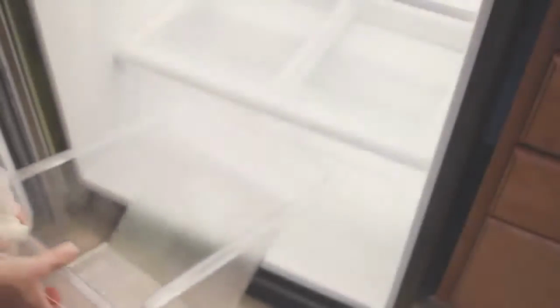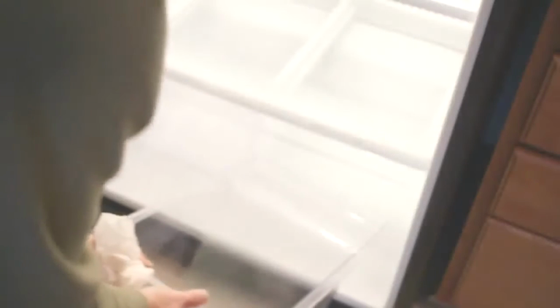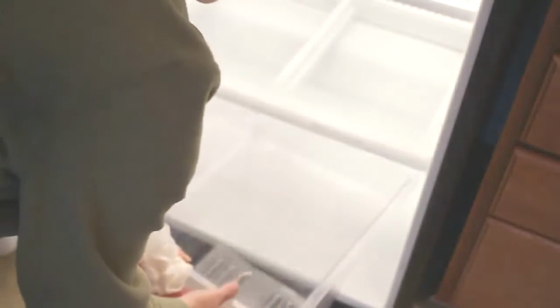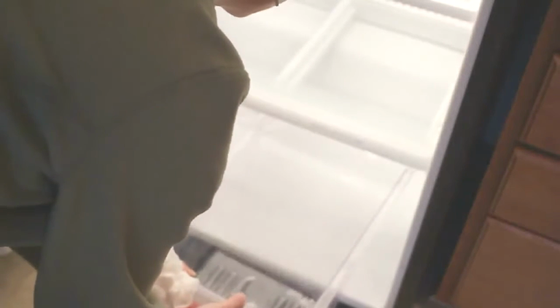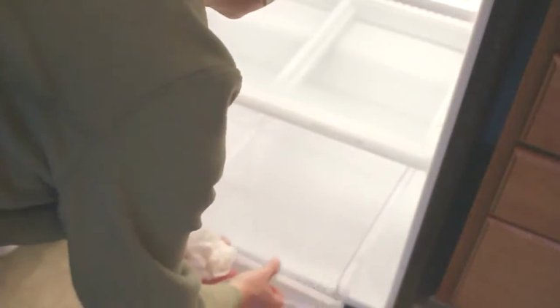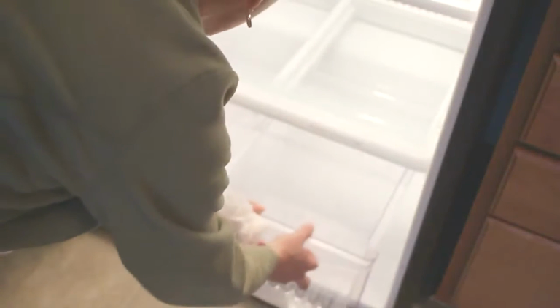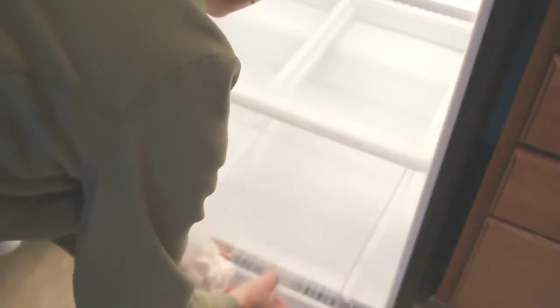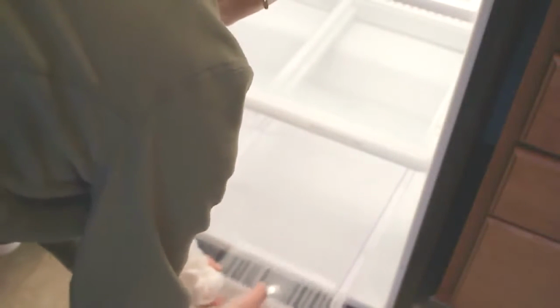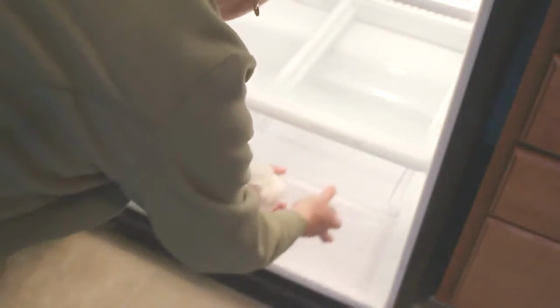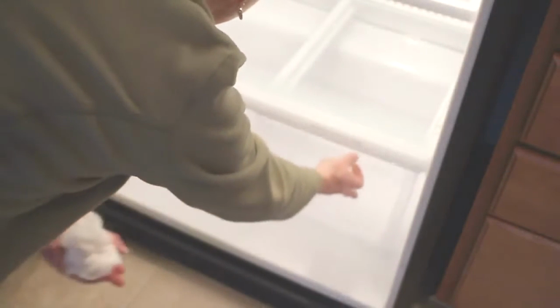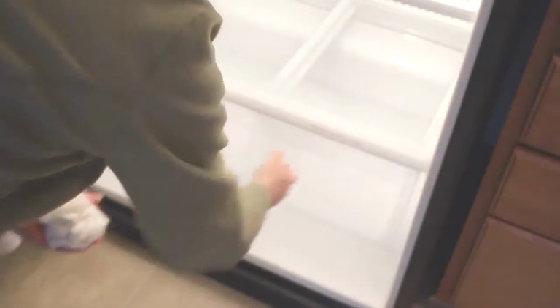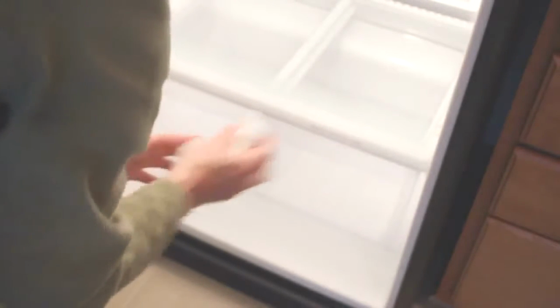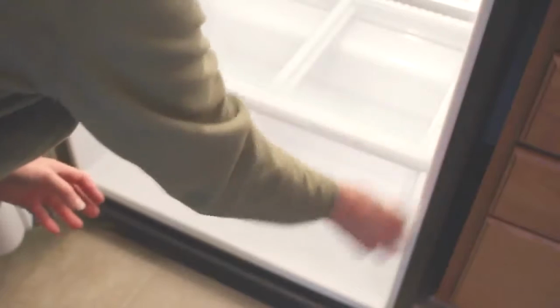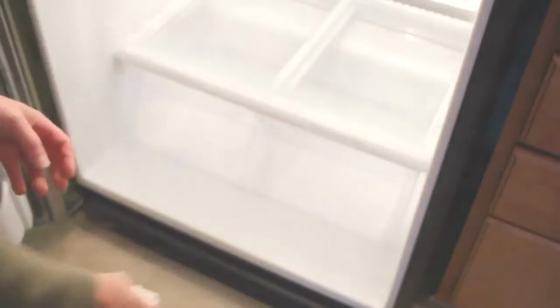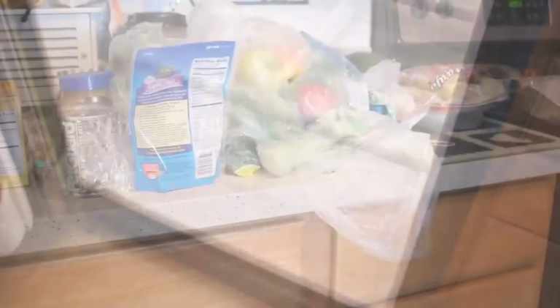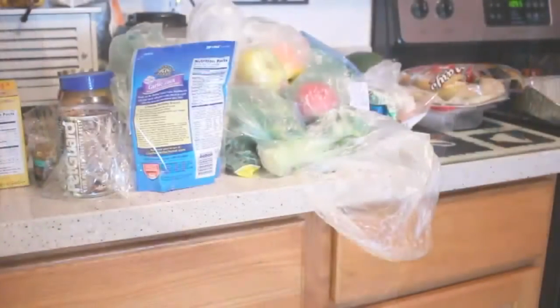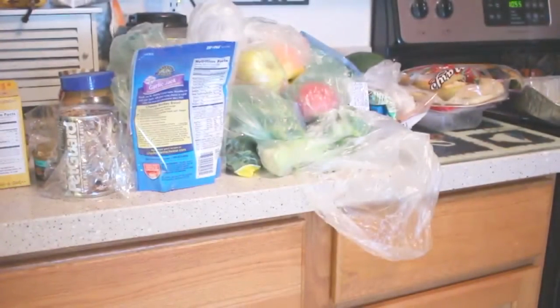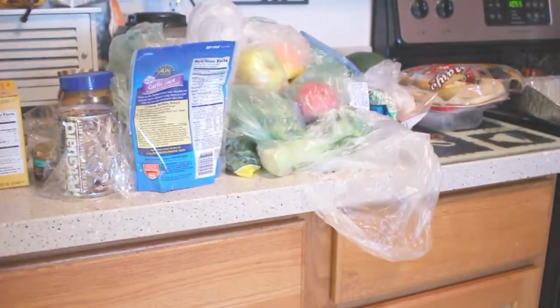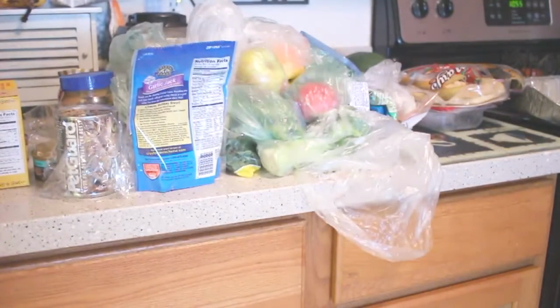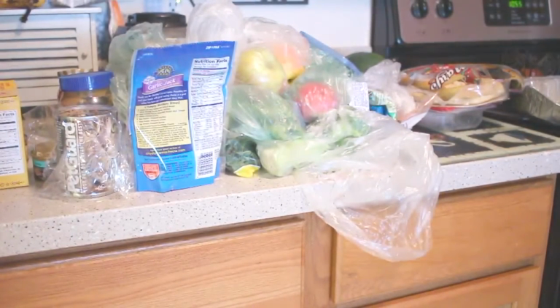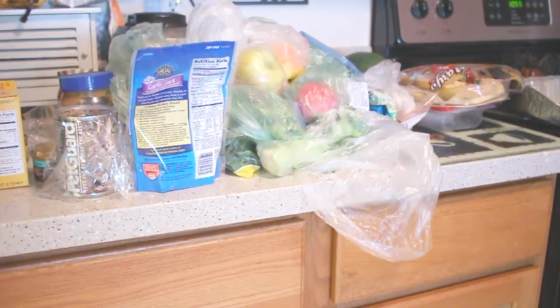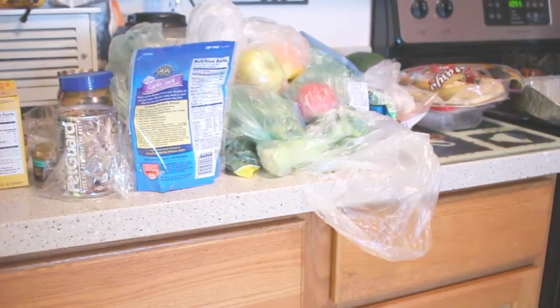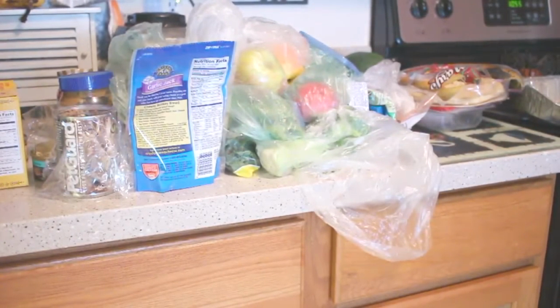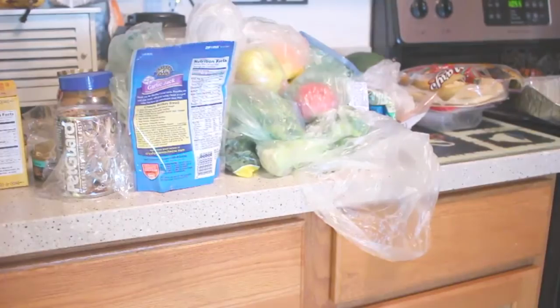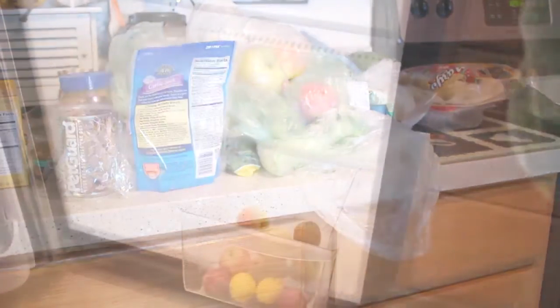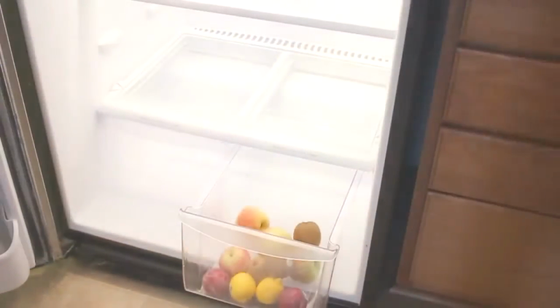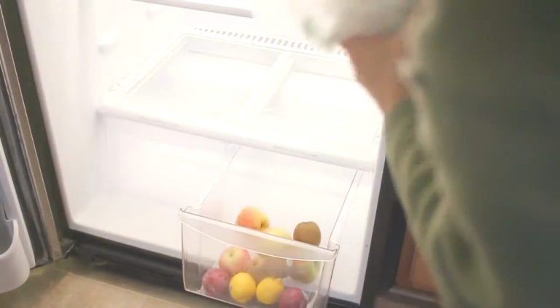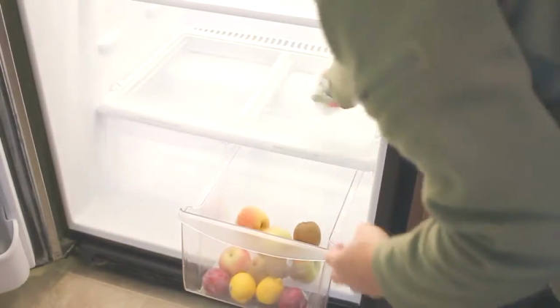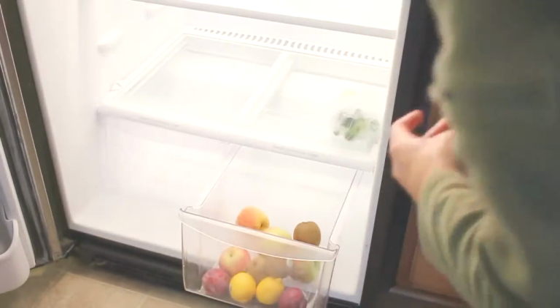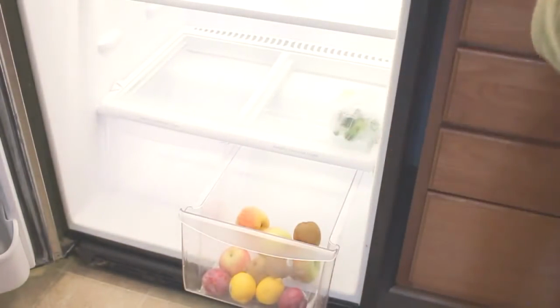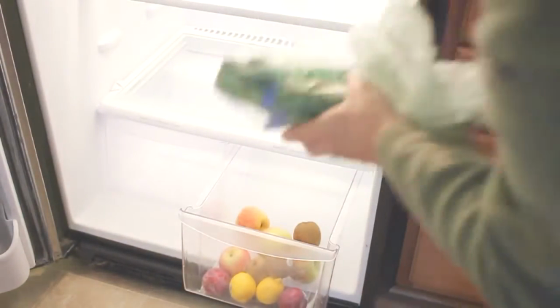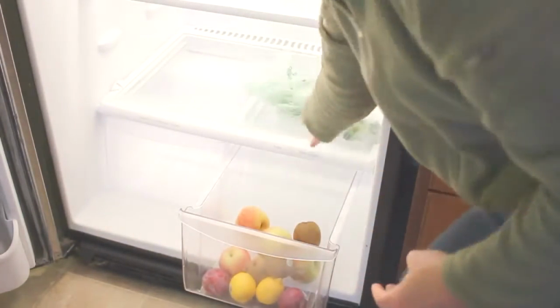Once those are nice and clean, I'll go ahead and put them back in. So it's time to put the food back in.